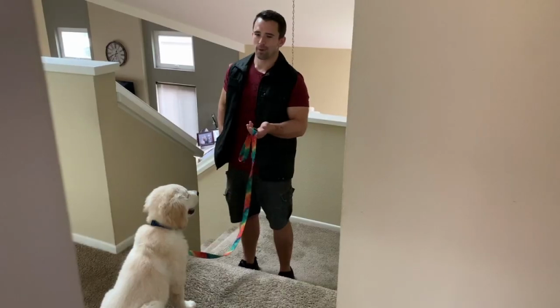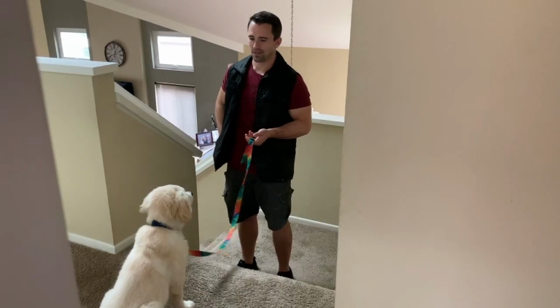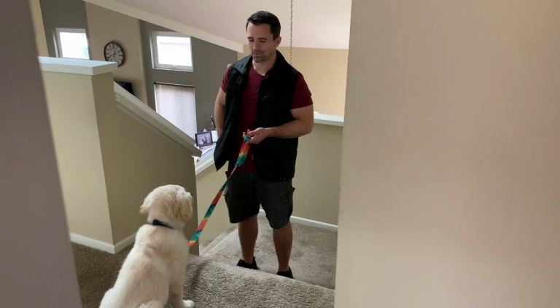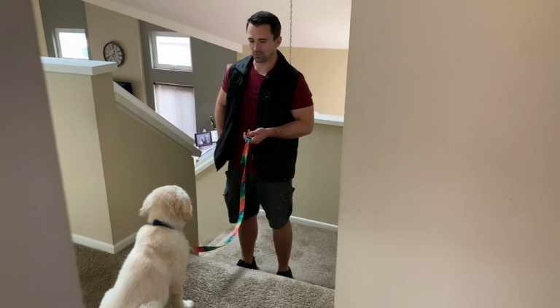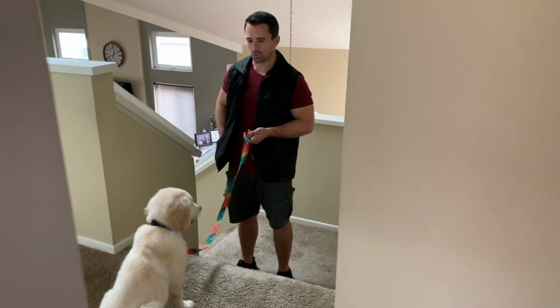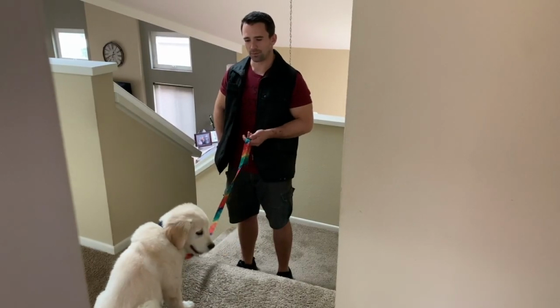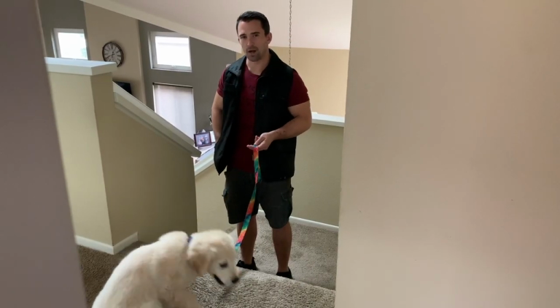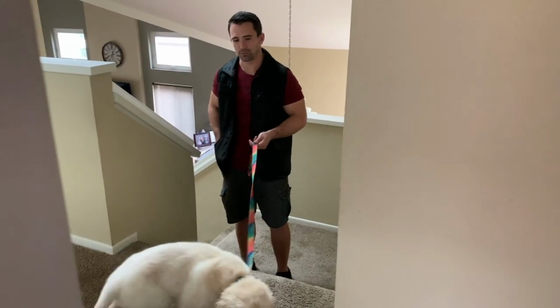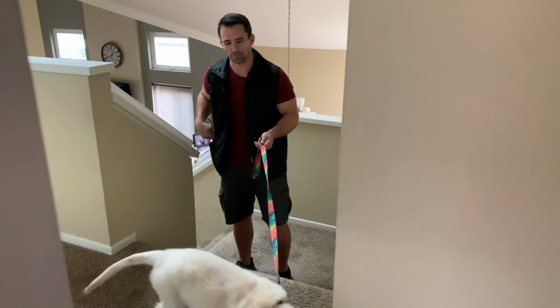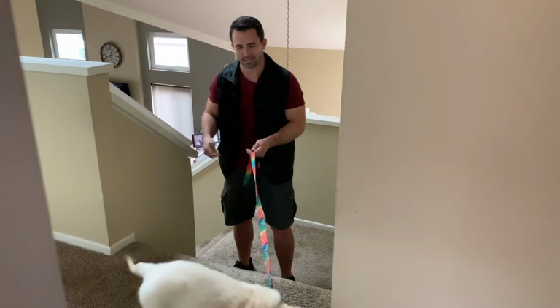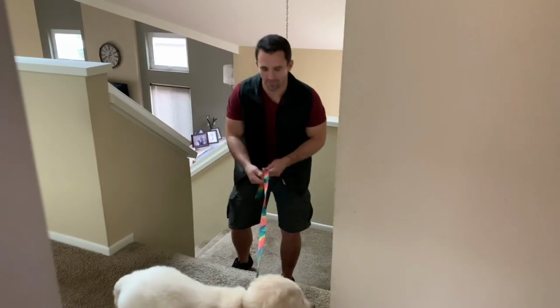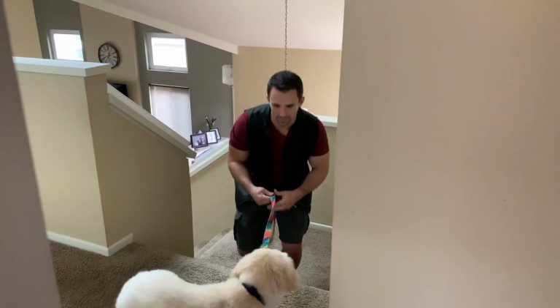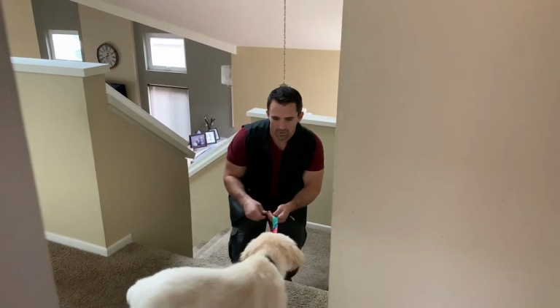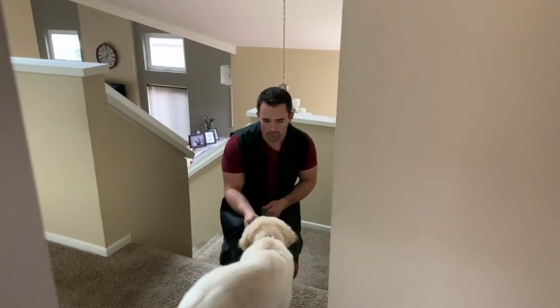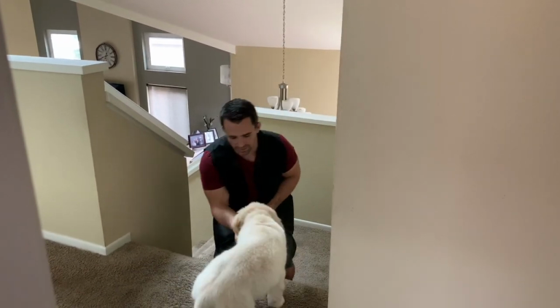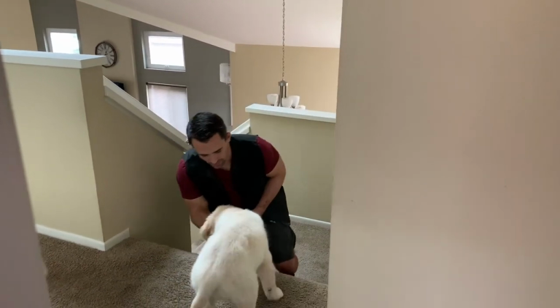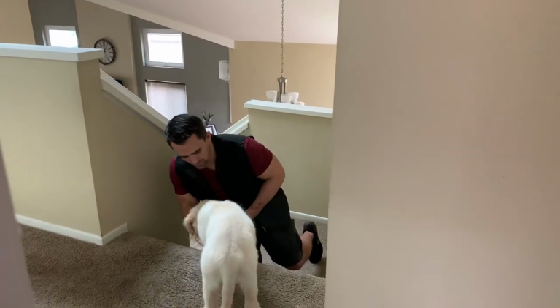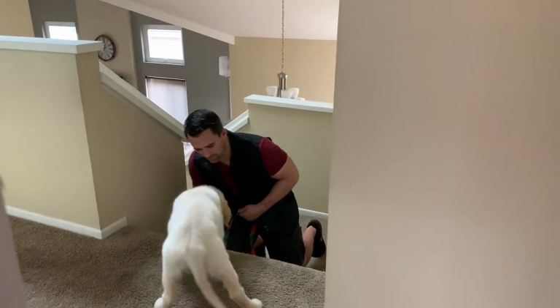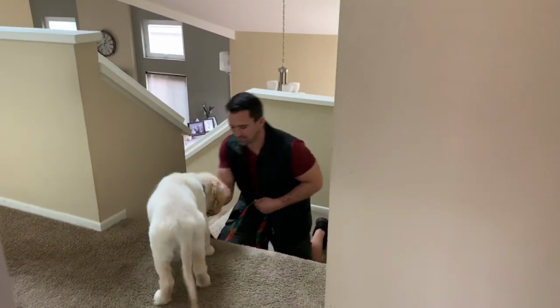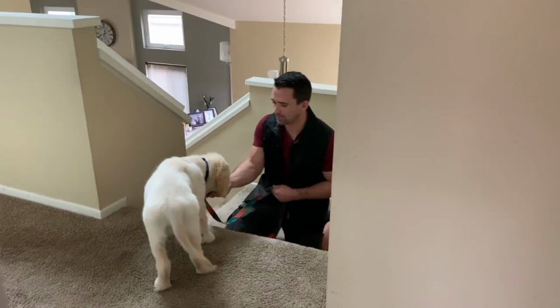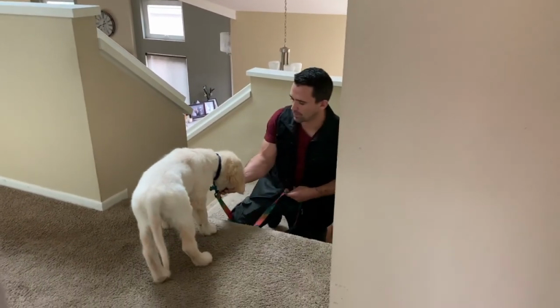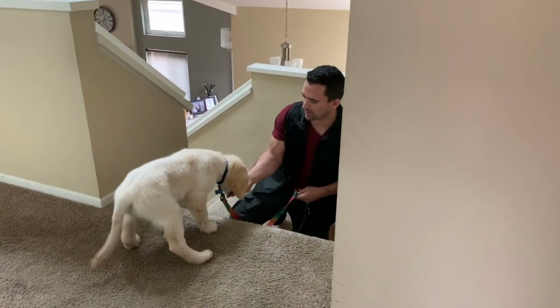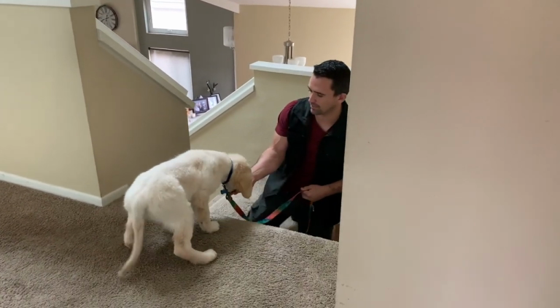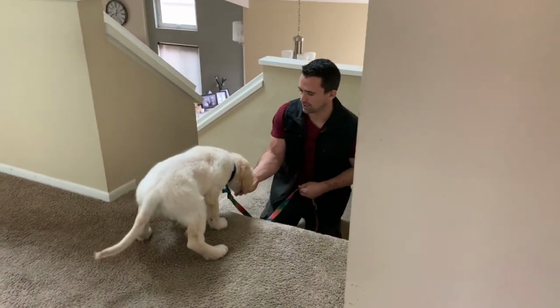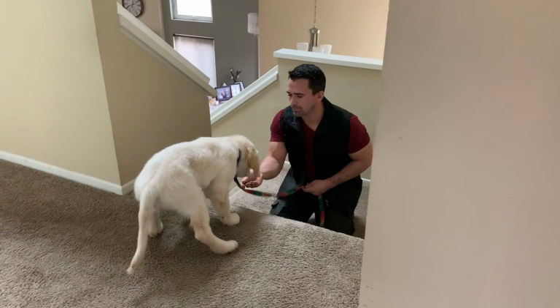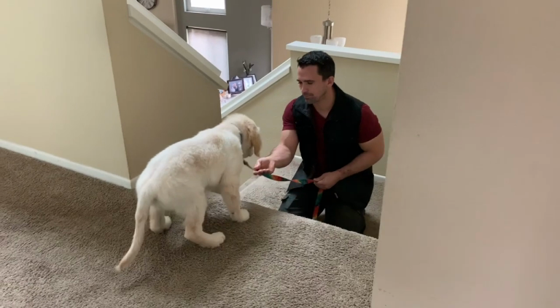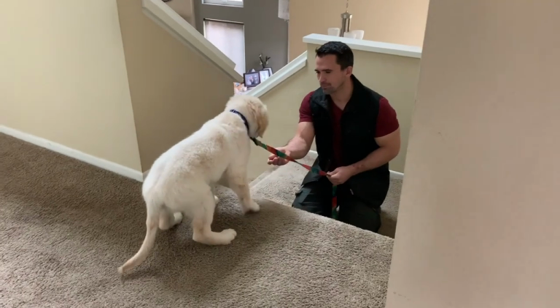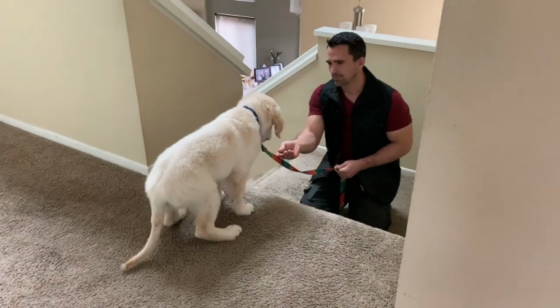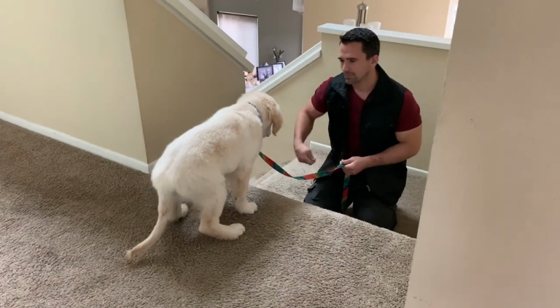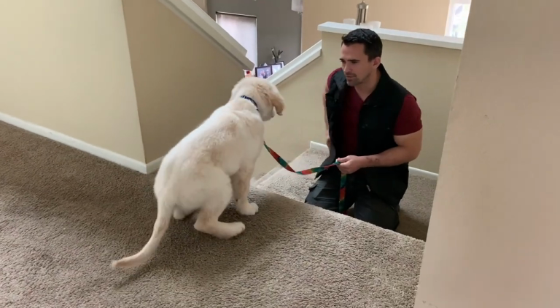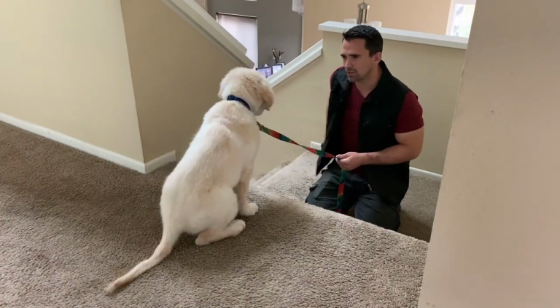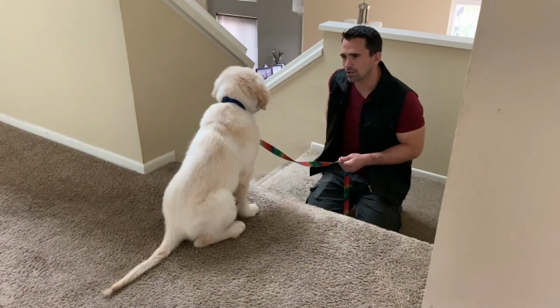Our puppy made it up the stairs with no problem. Now we're going to bring him back down the stairs. We're going to take our time, just like we did last time, and walk him down each step — this is a little harder going down.